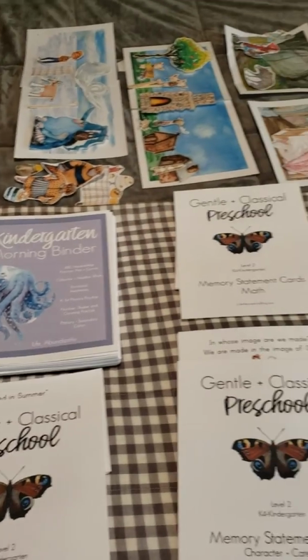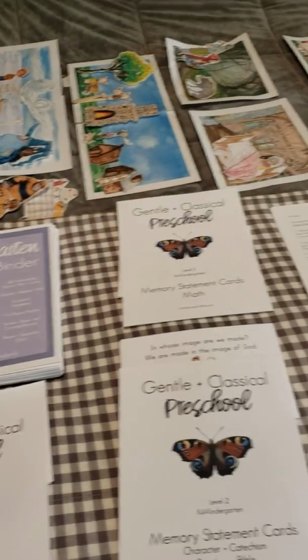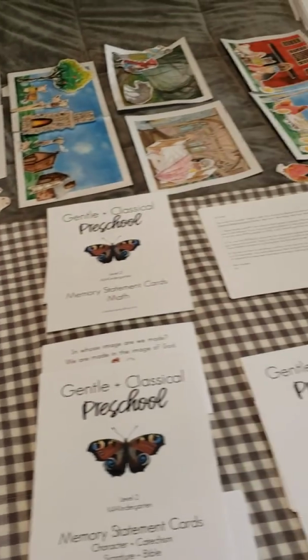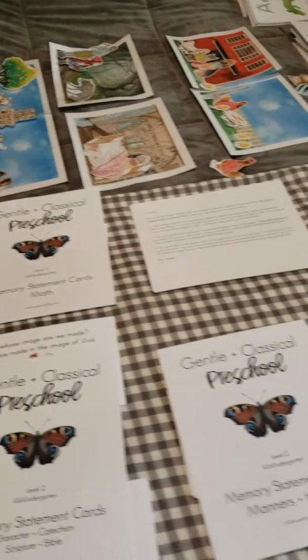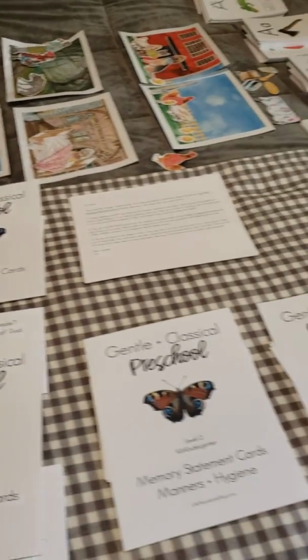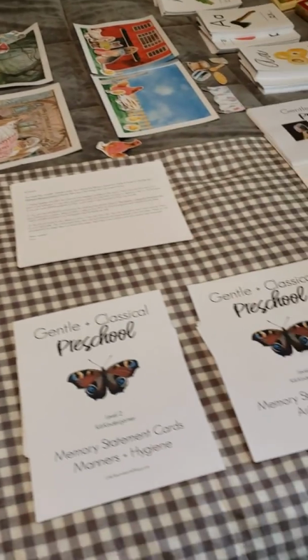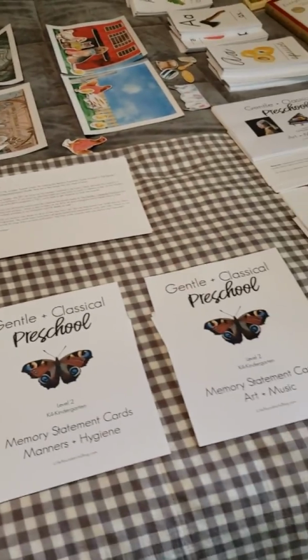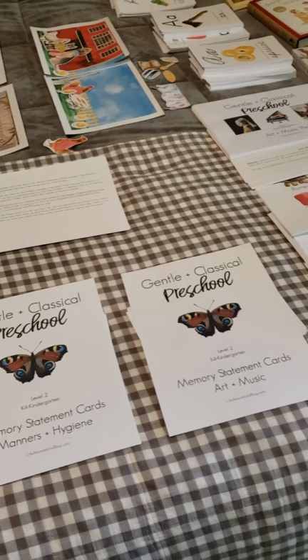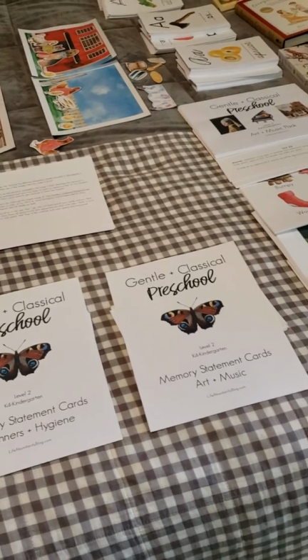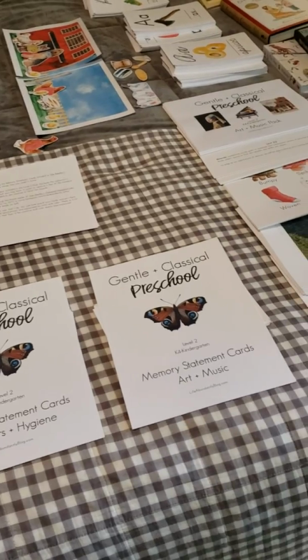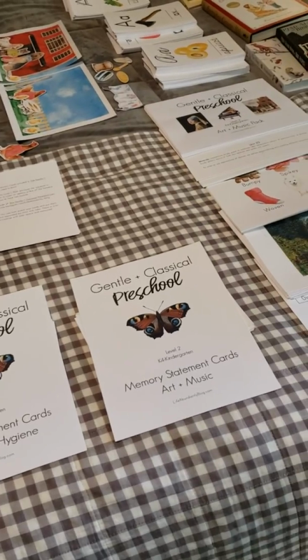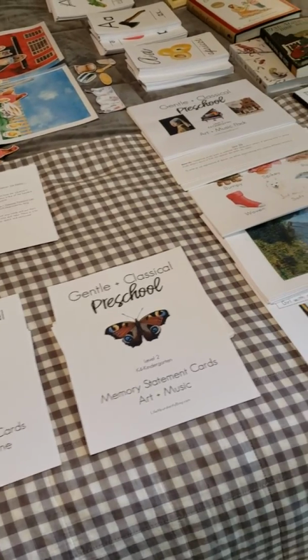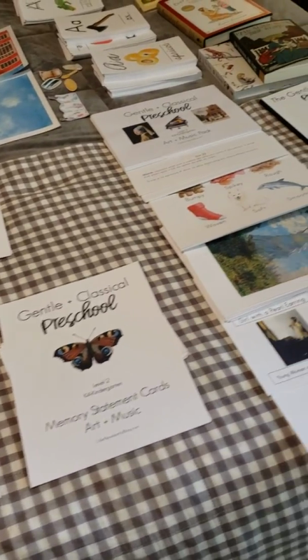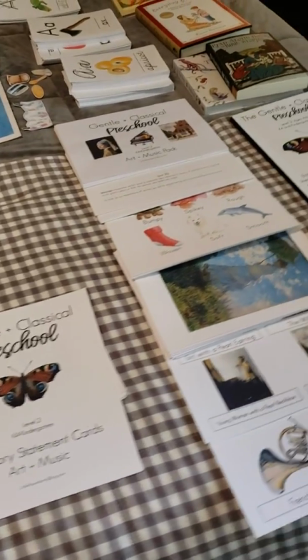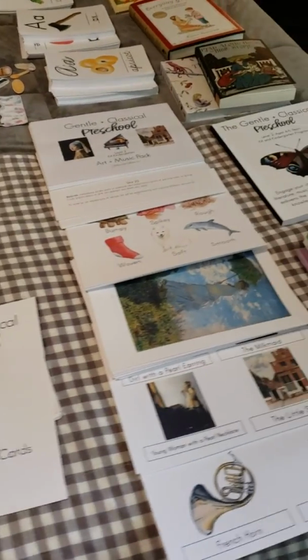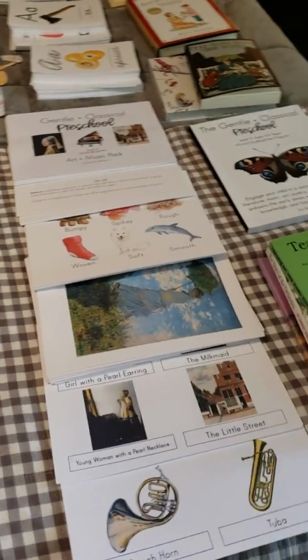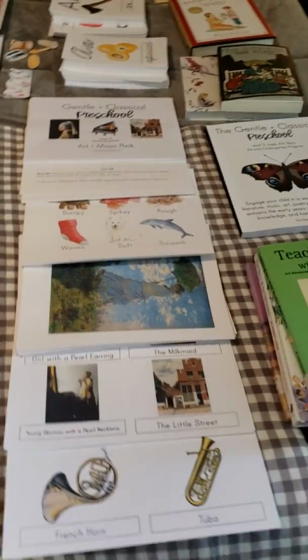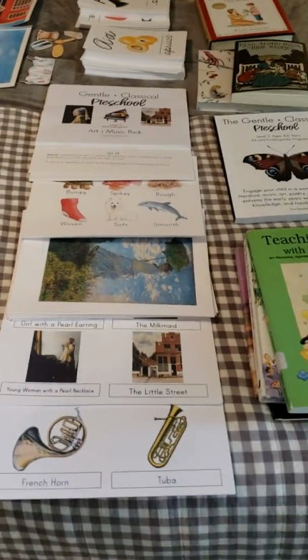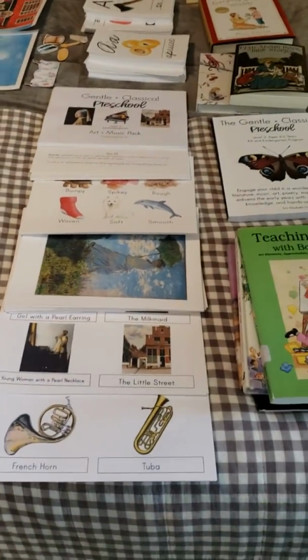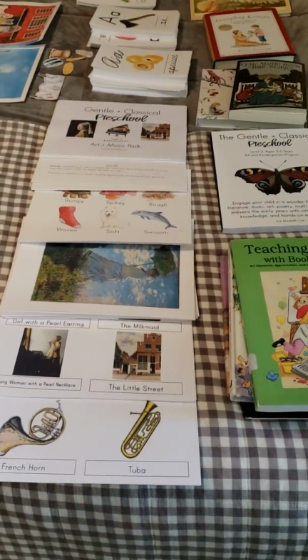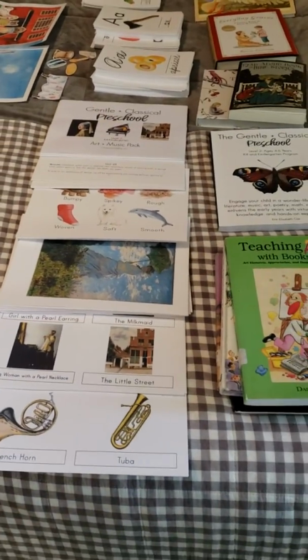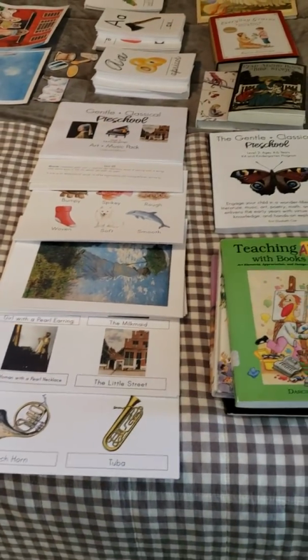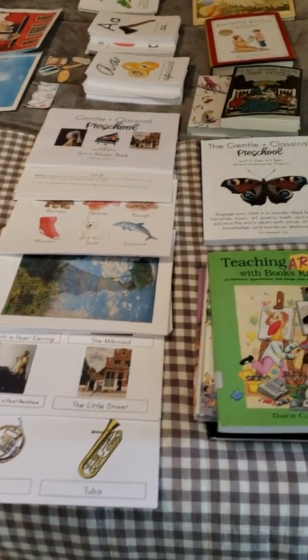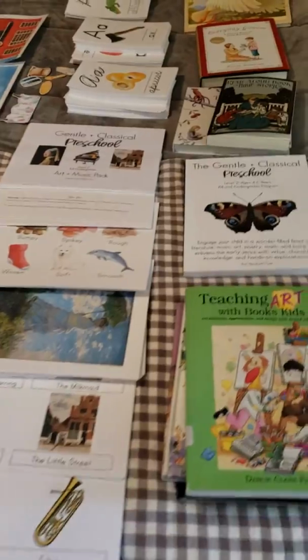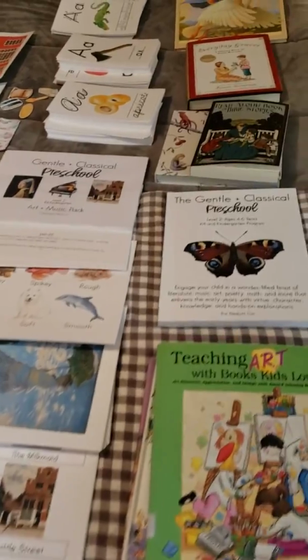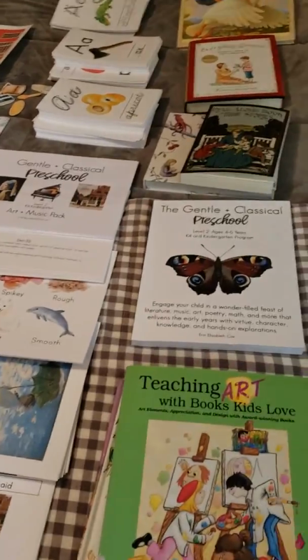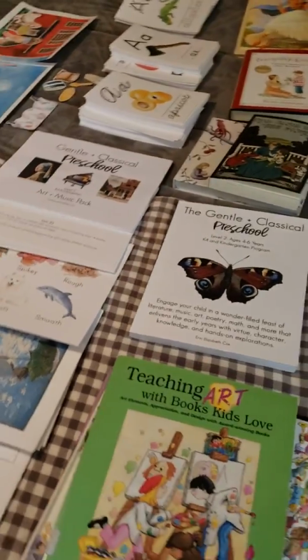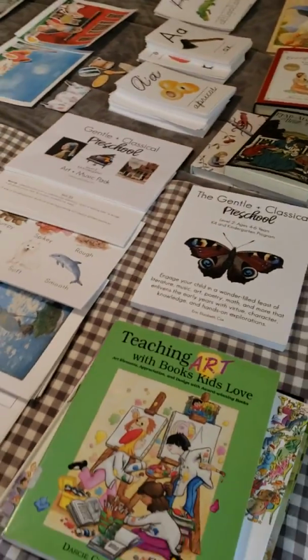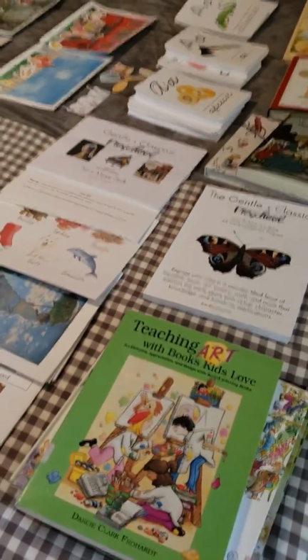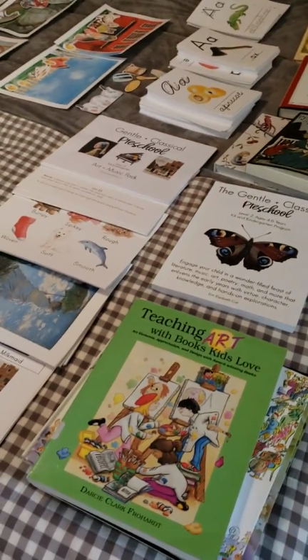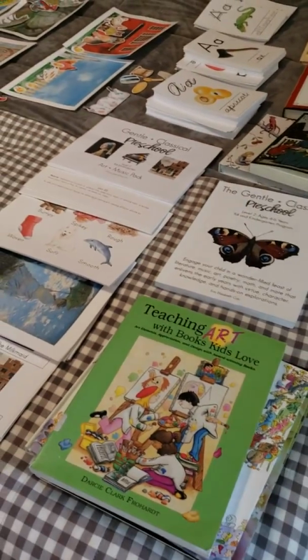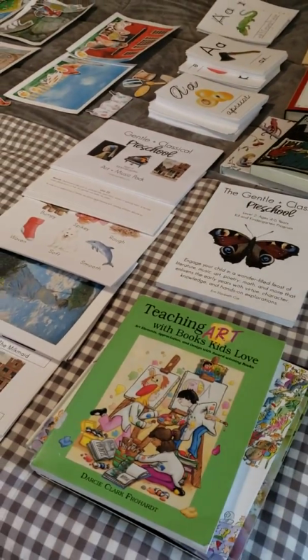So this is the bundle all spread out all over my bed. I promise it's not as overwhelming as it seems, because the guide does walk you through each piece step by step.